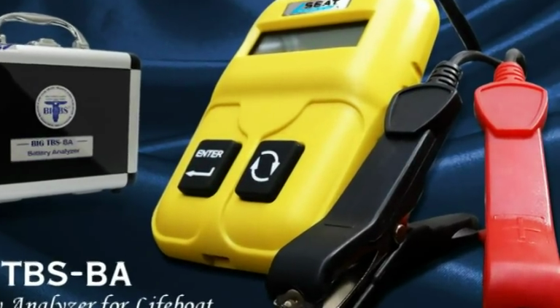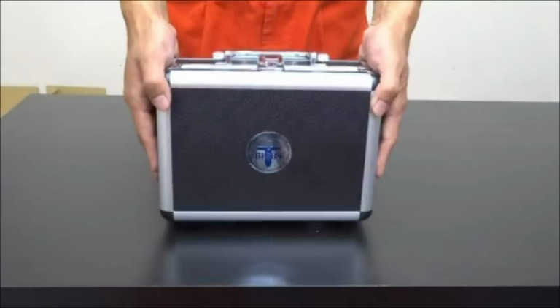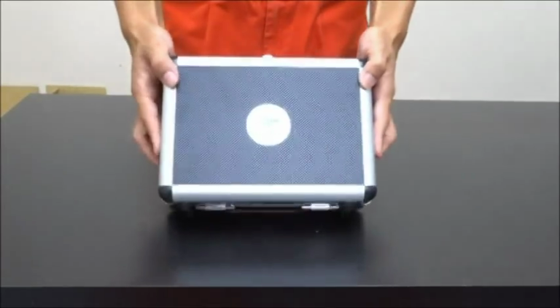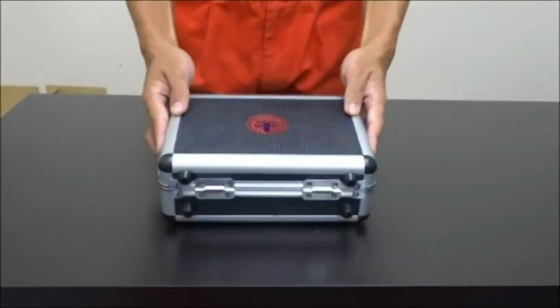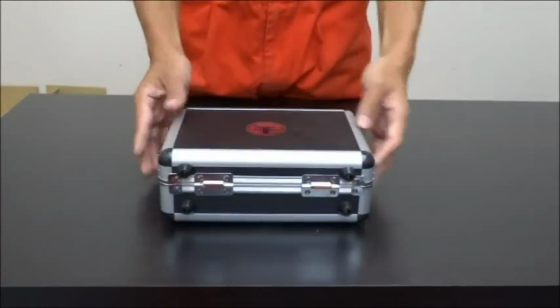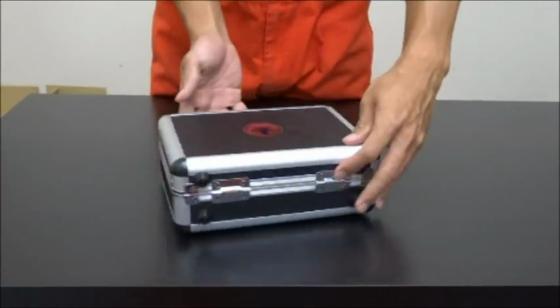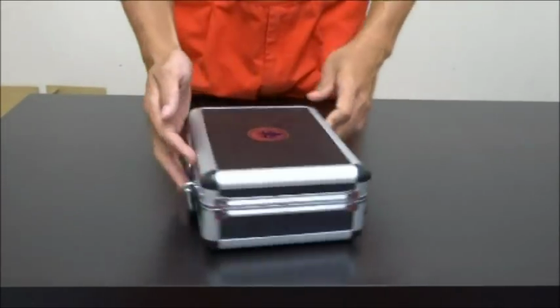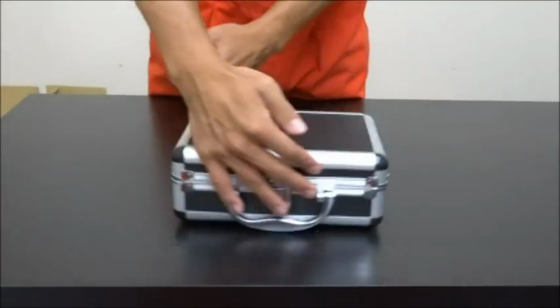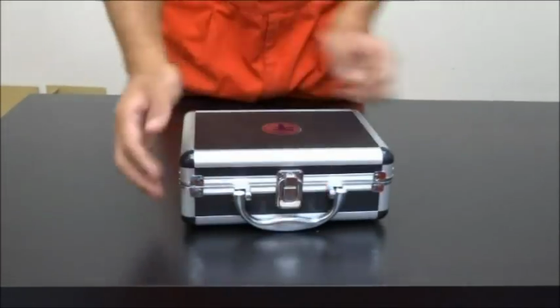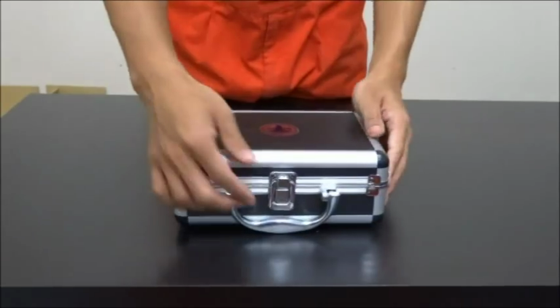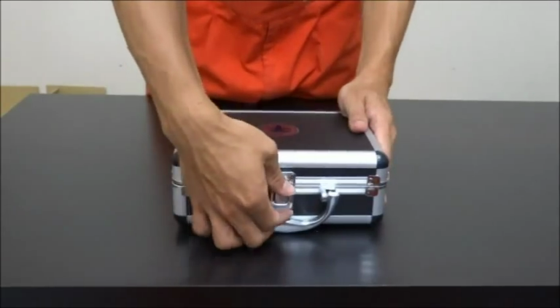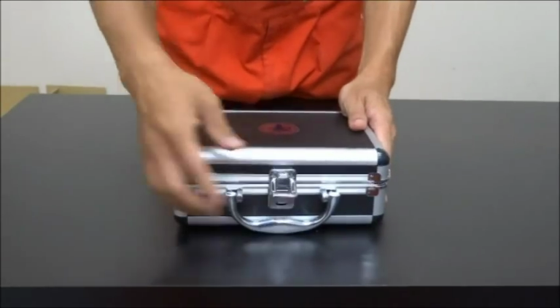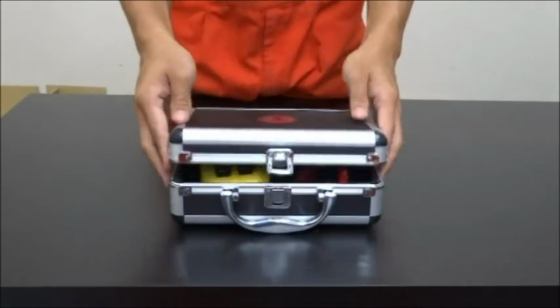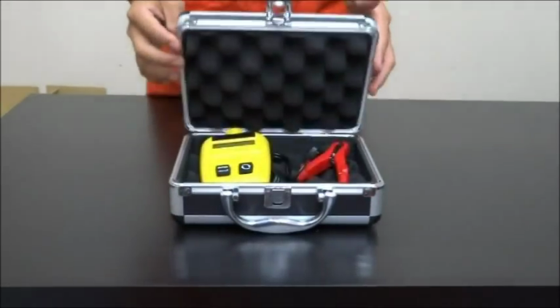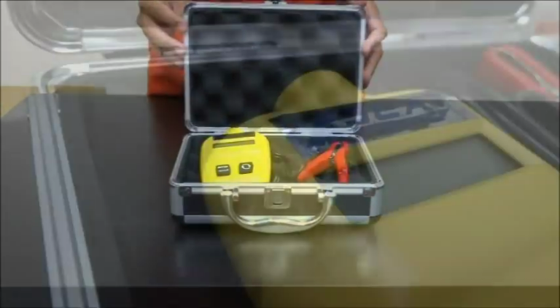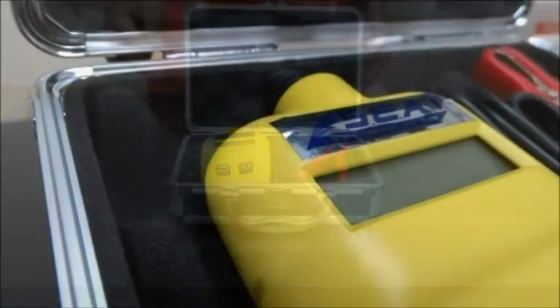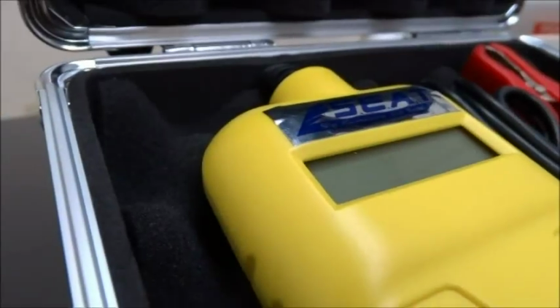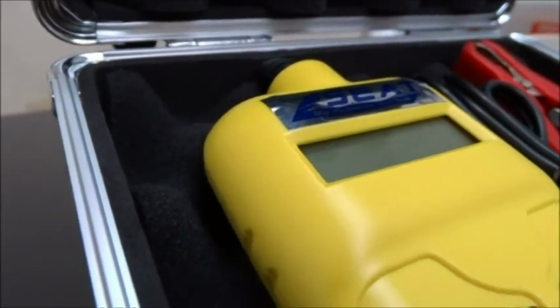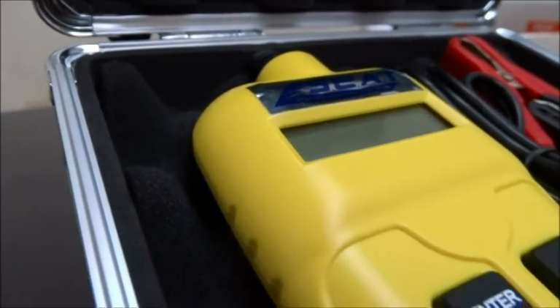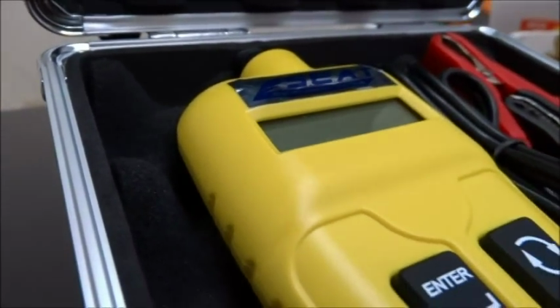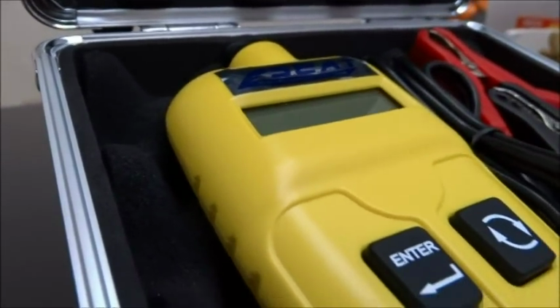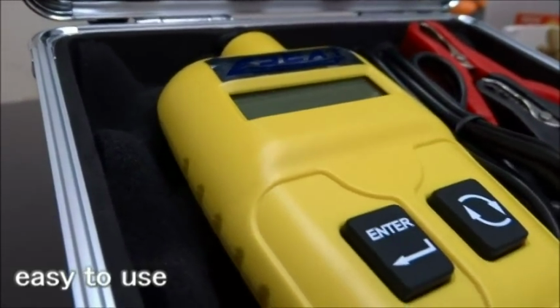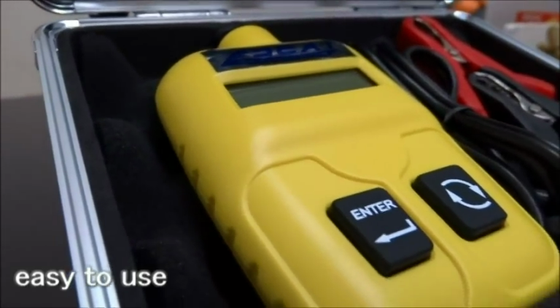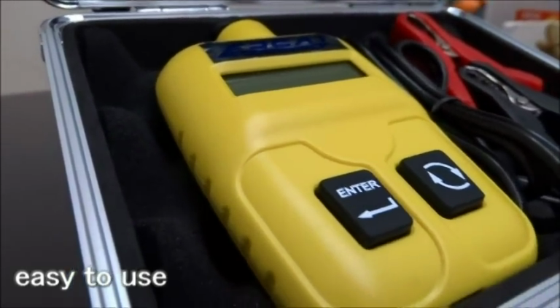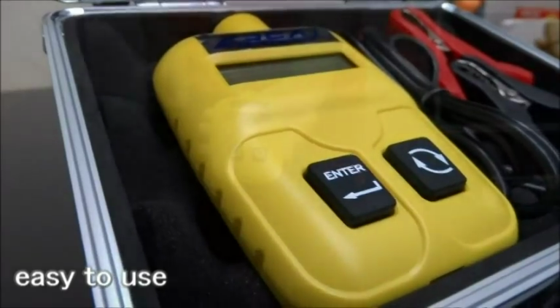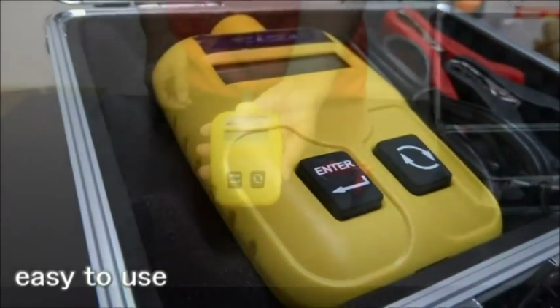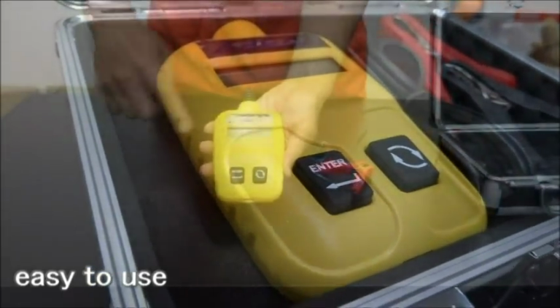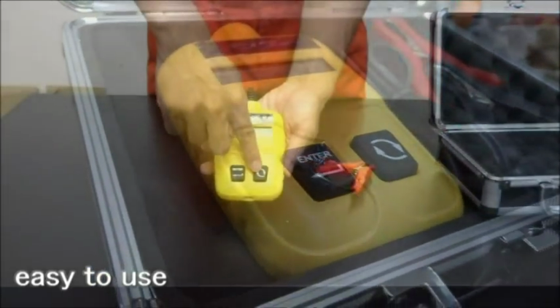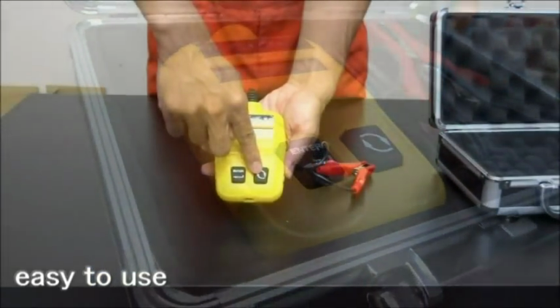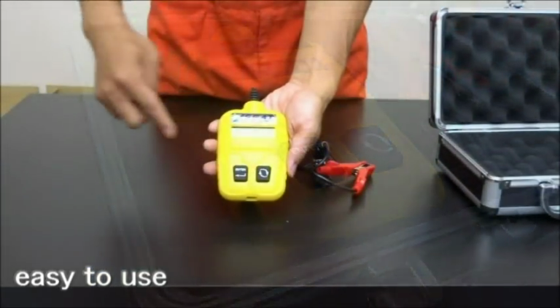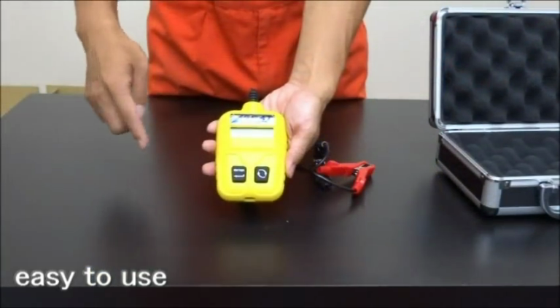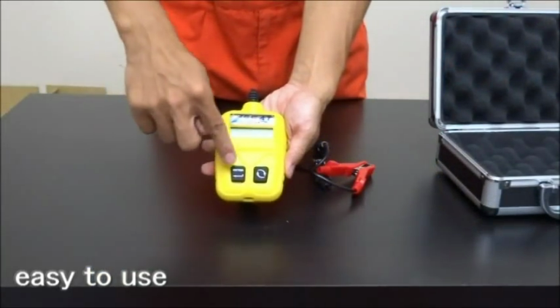The battery analyzer is packed with a nice aluminum case. The interface is clear with two buttons, making it easy for any user.